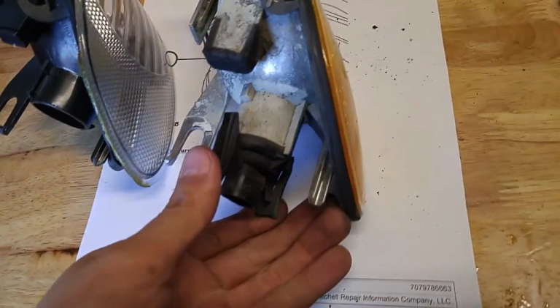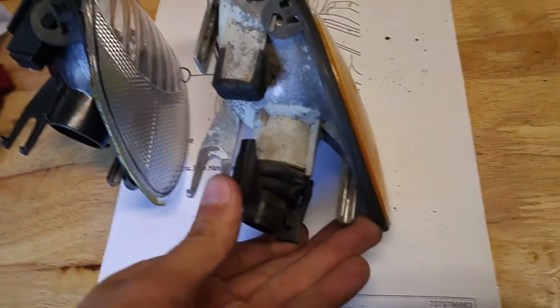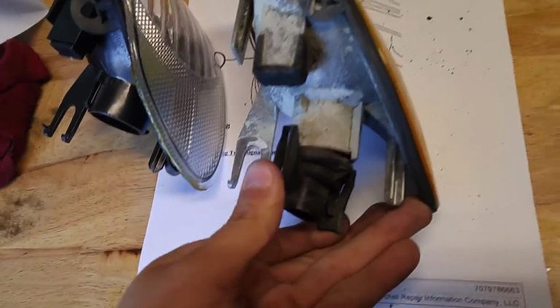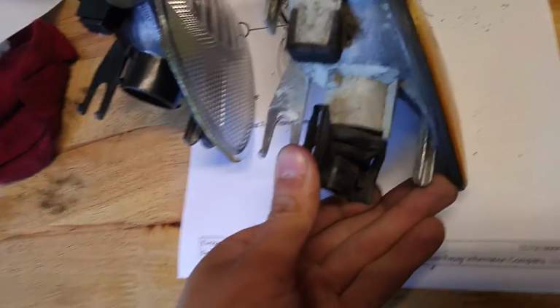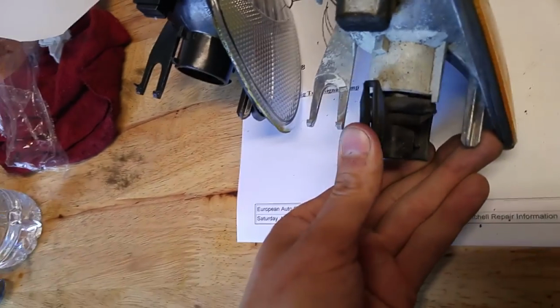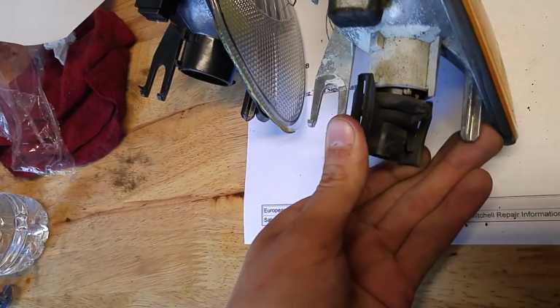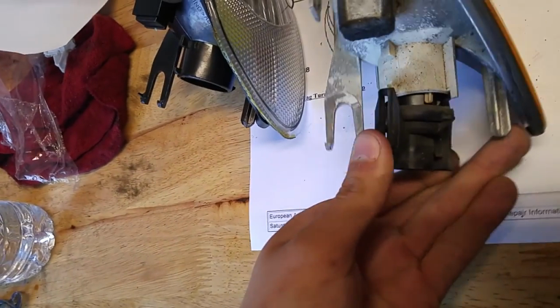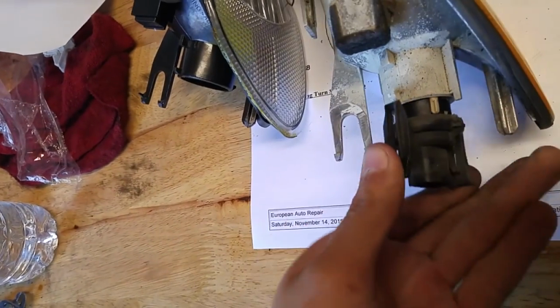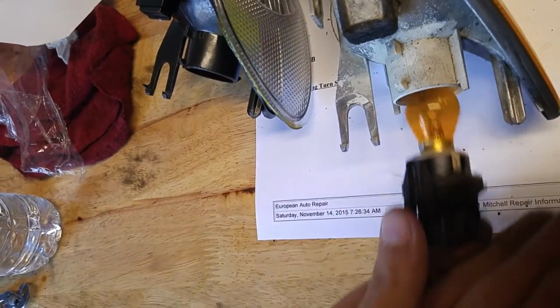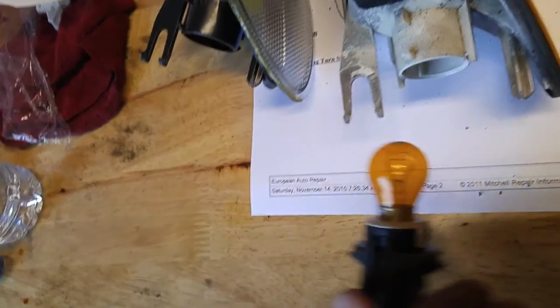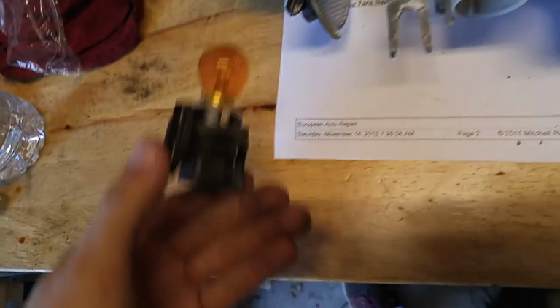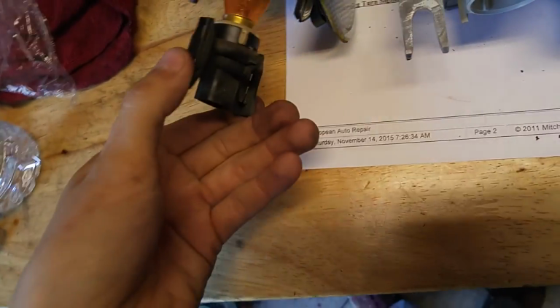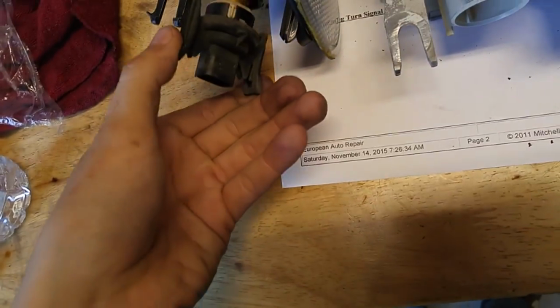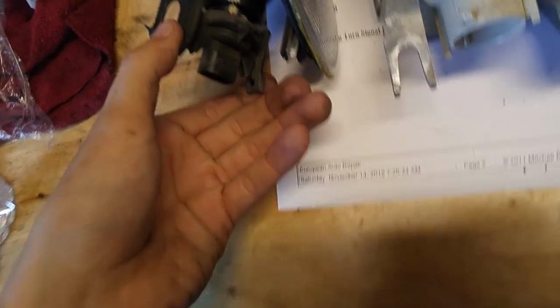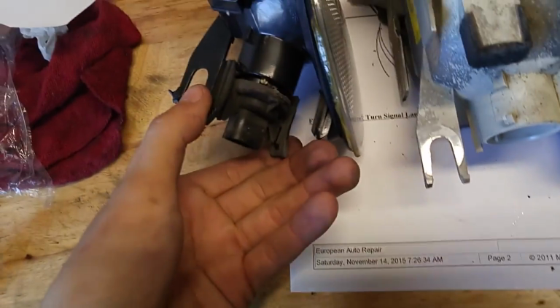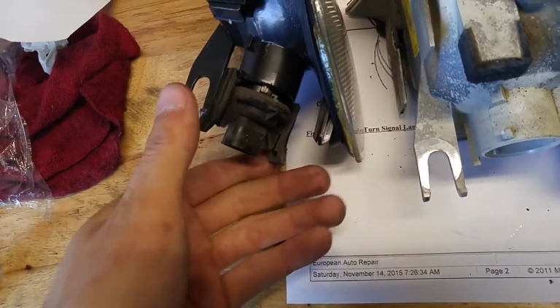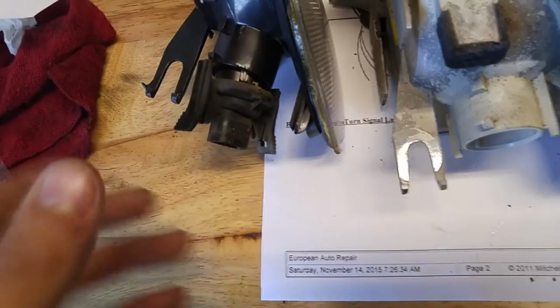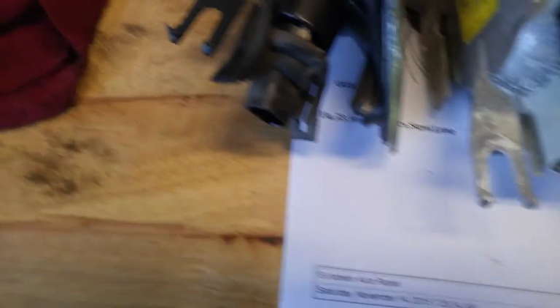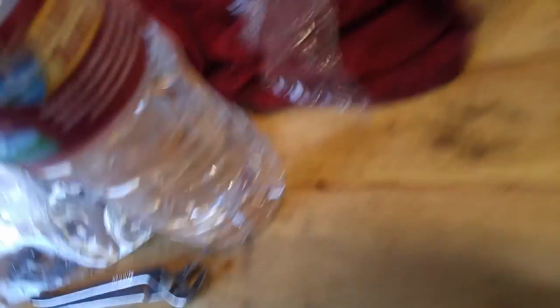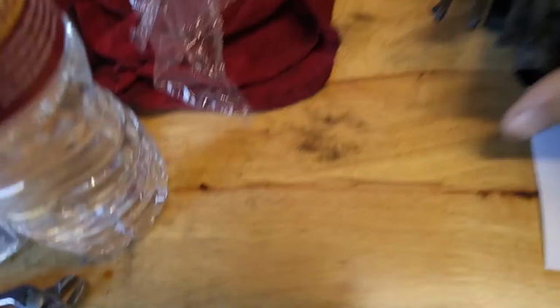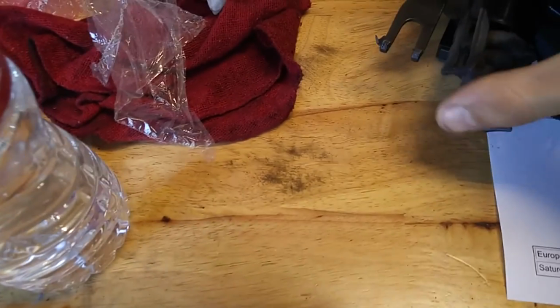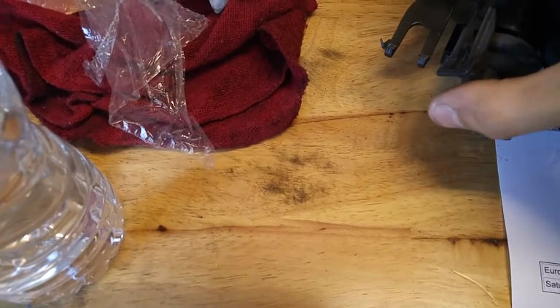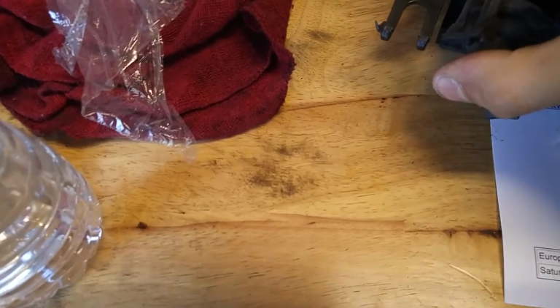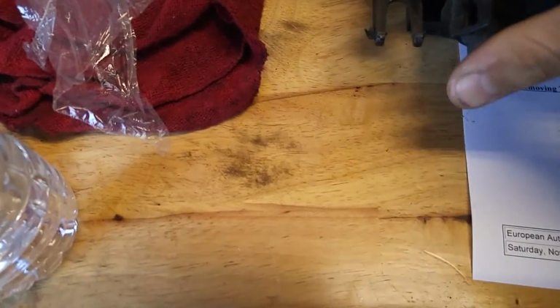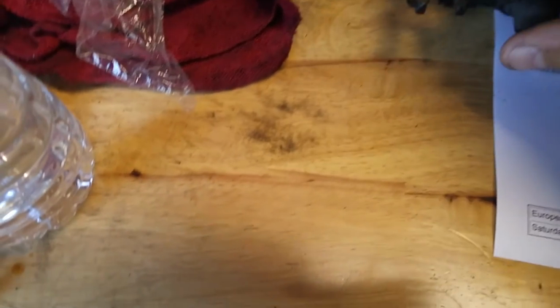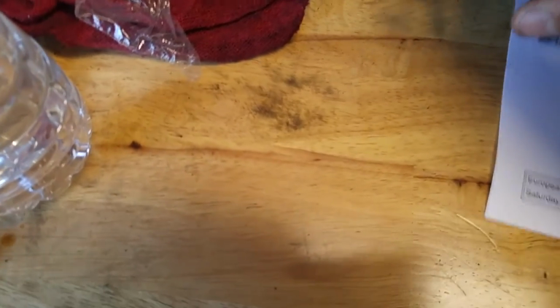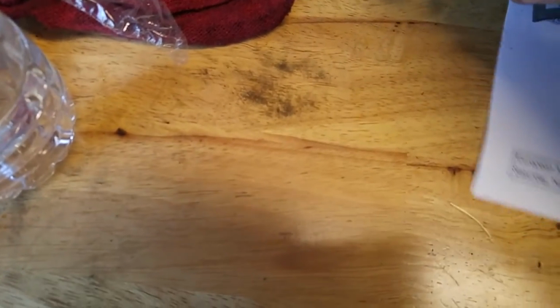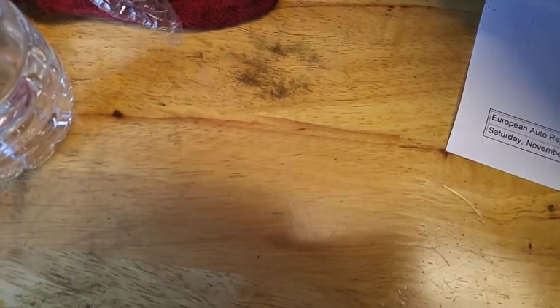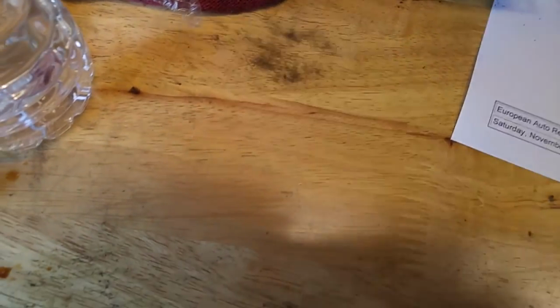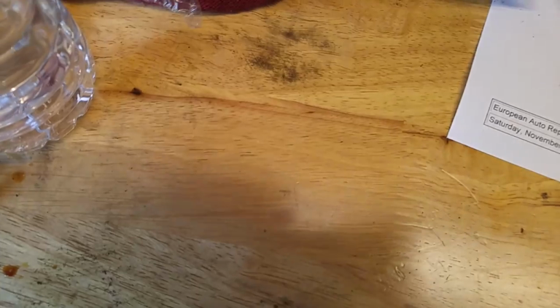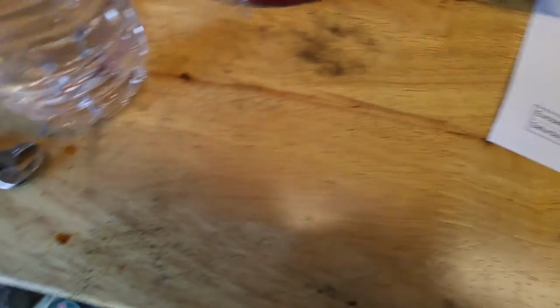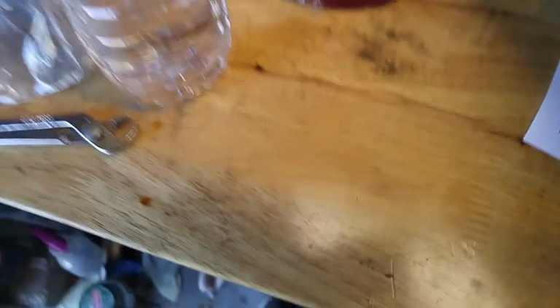We're going to go ahead and unclip the bulb — pinch this, the bulb should slide right out. Put it into the new unit, then just push this into place. Slide these things down — same story on the other side.